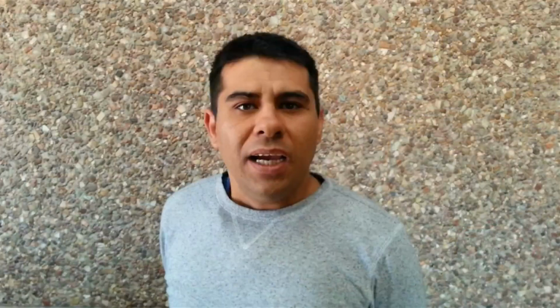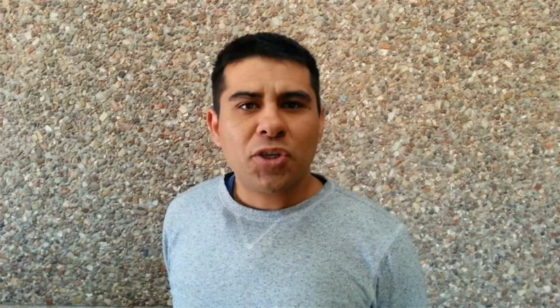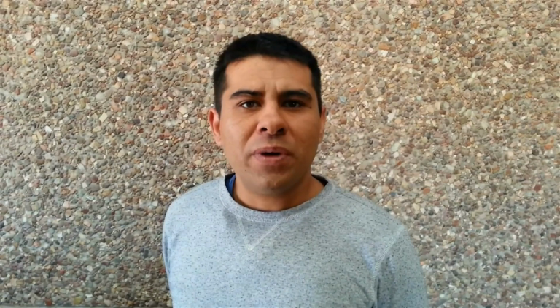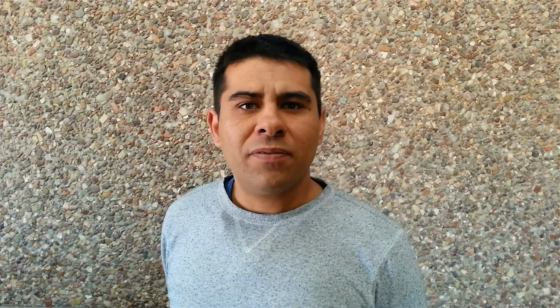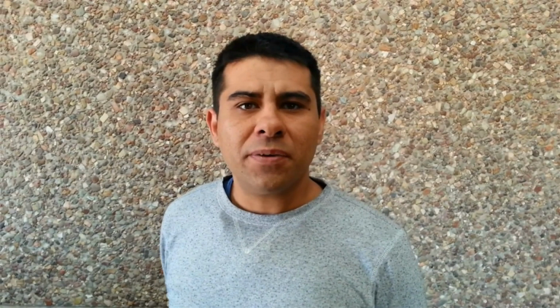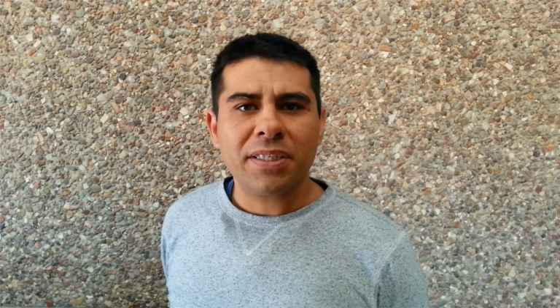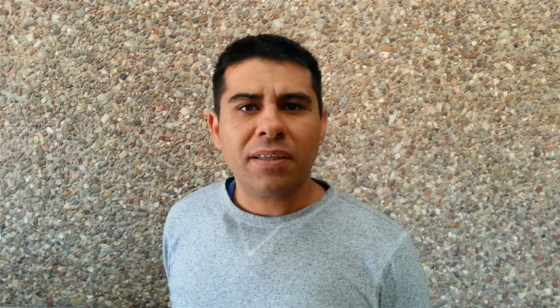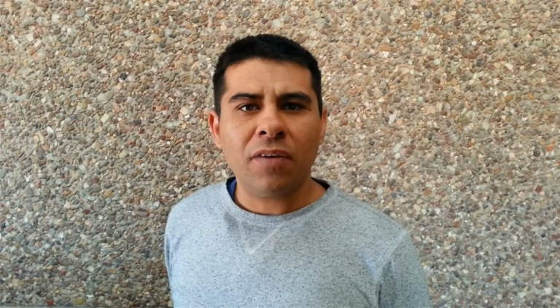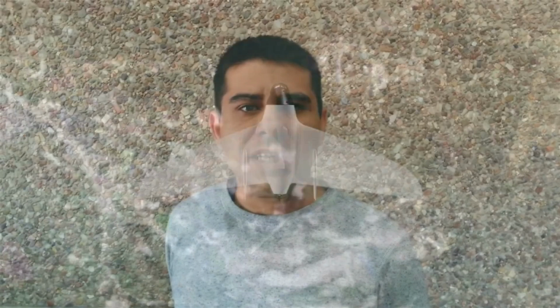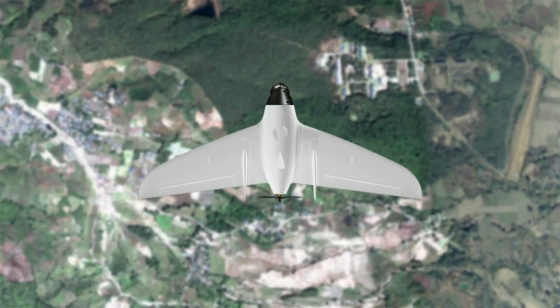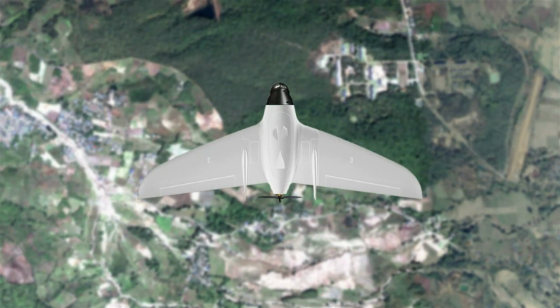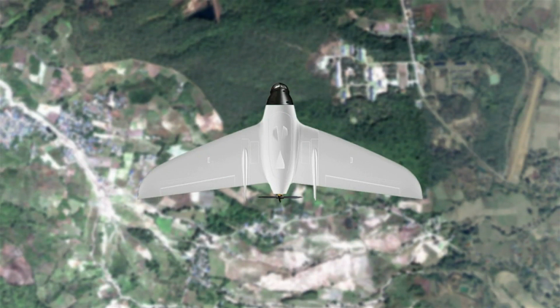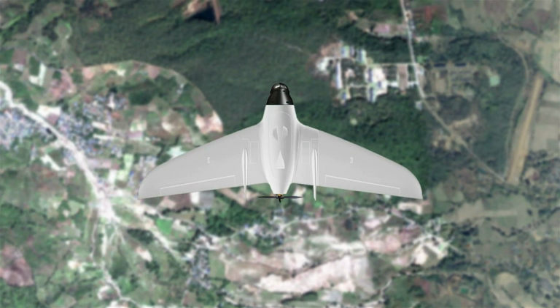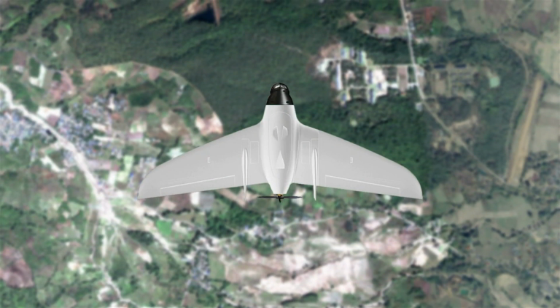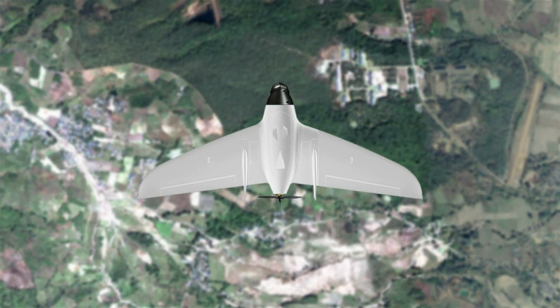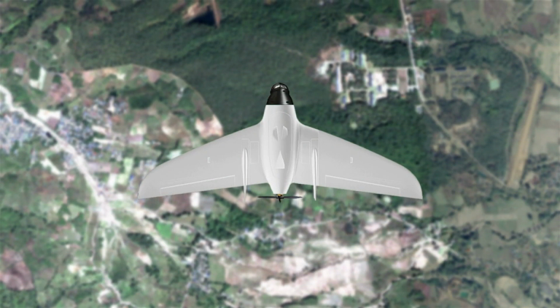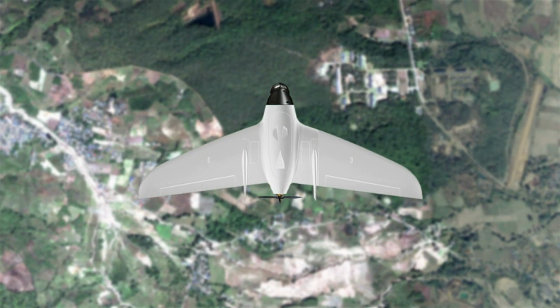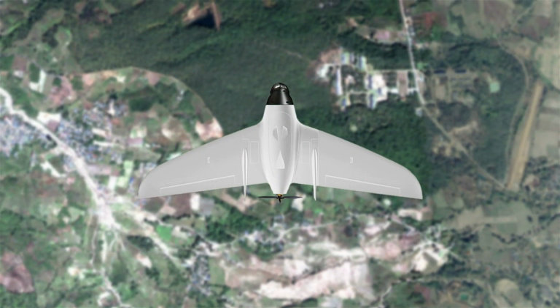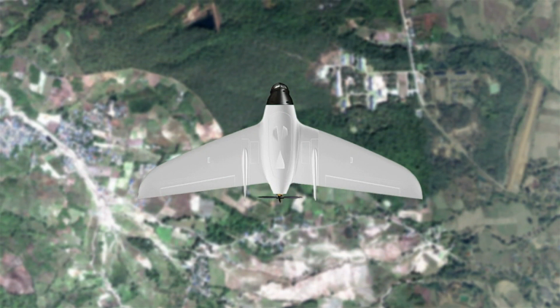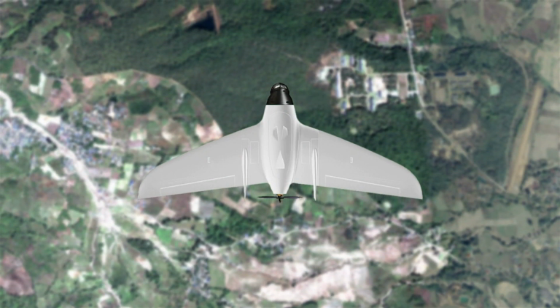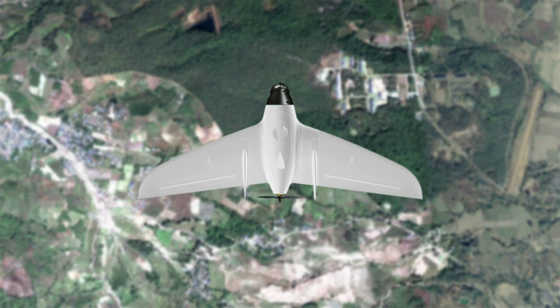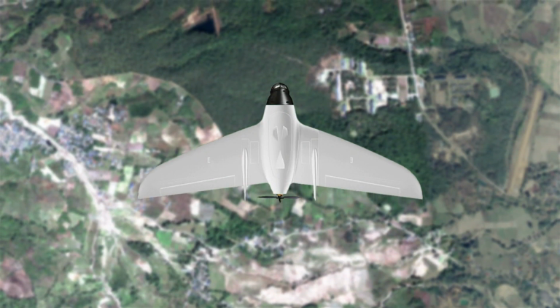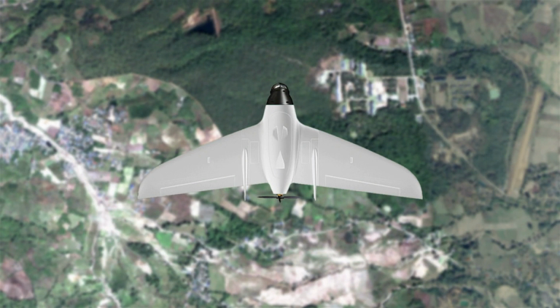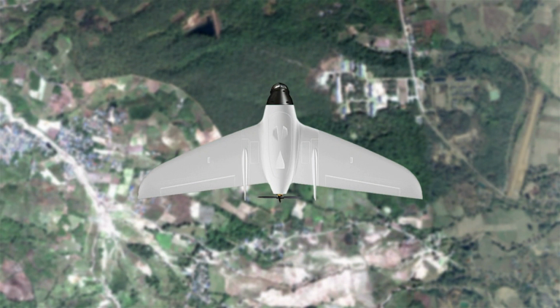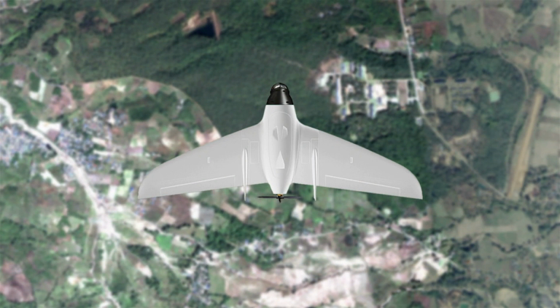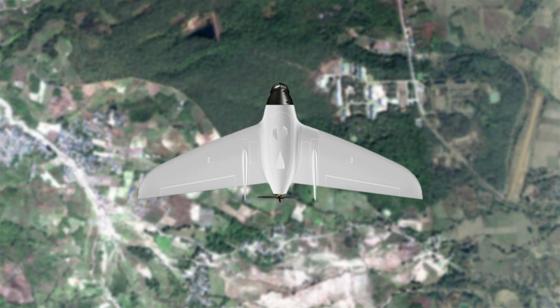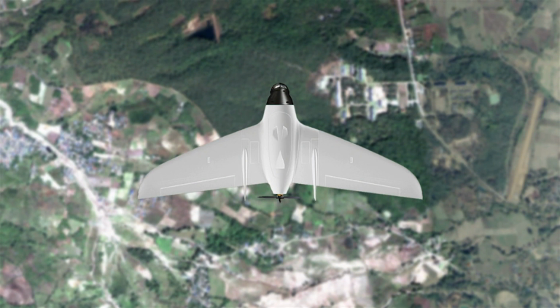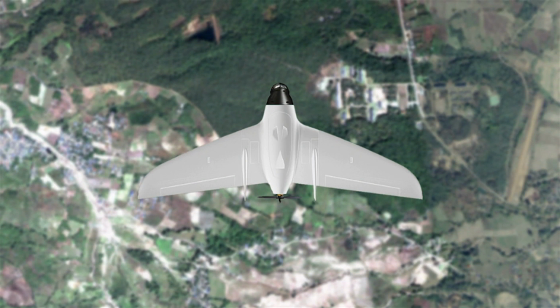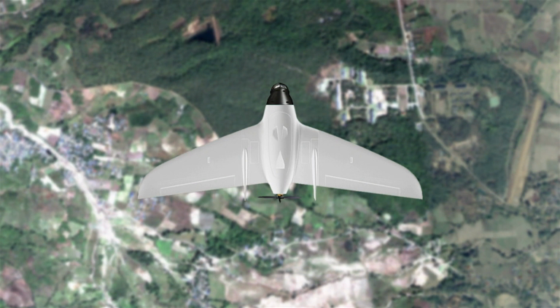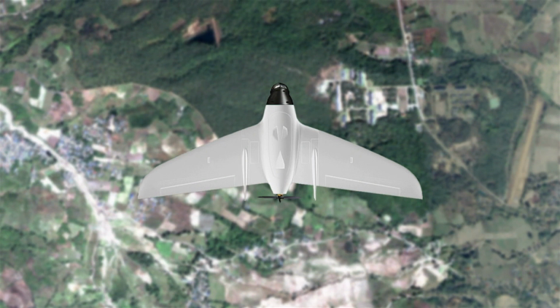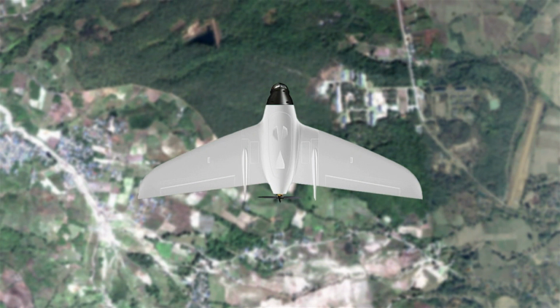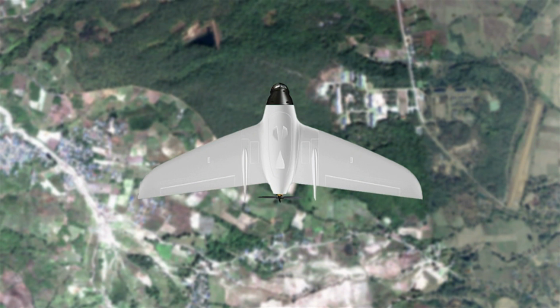In the short wing configuration, the RV Jet can be used as a high-speed tactical vehicle. It can reach speeds of over 90 miles an hour with an endurance of over 45 minutes.